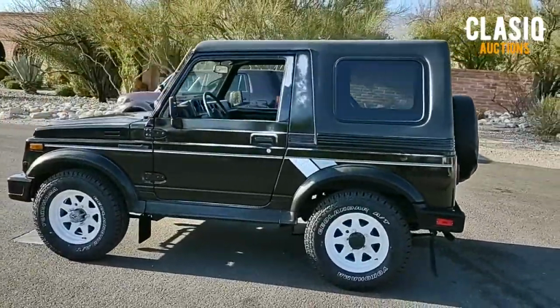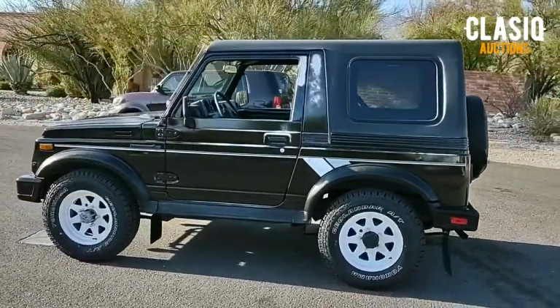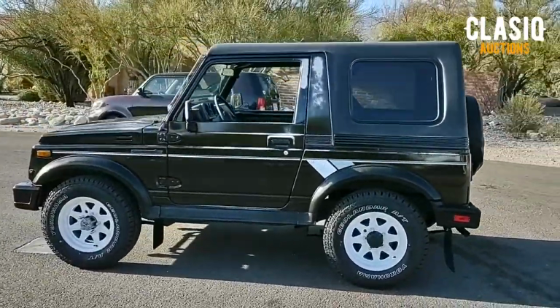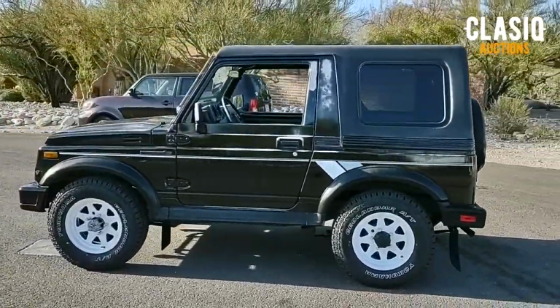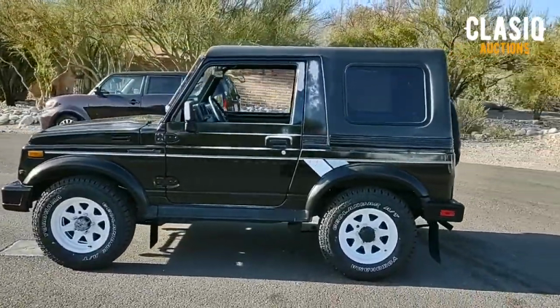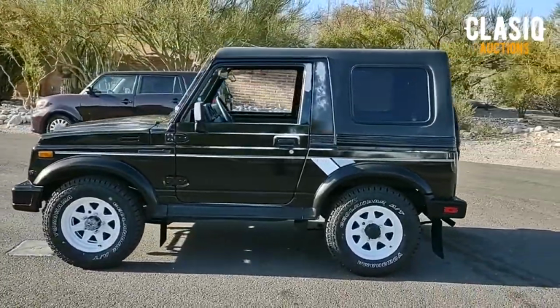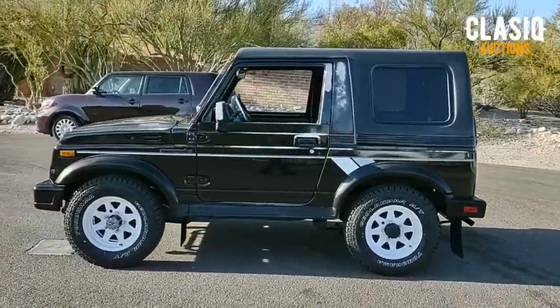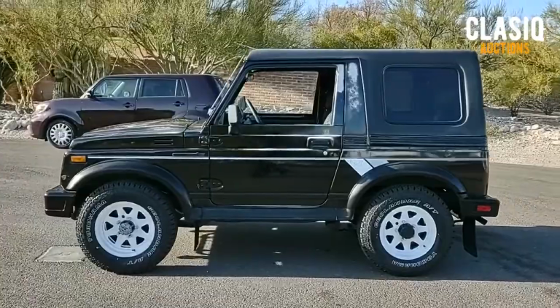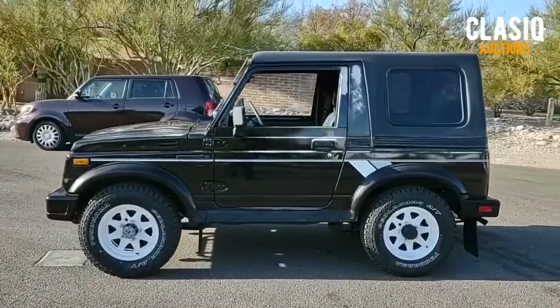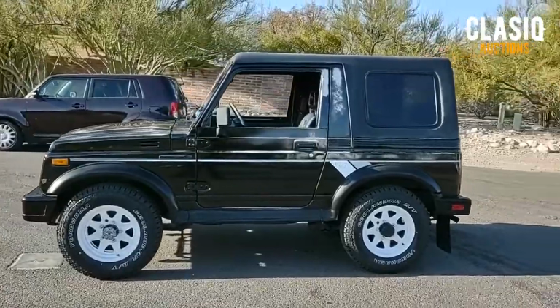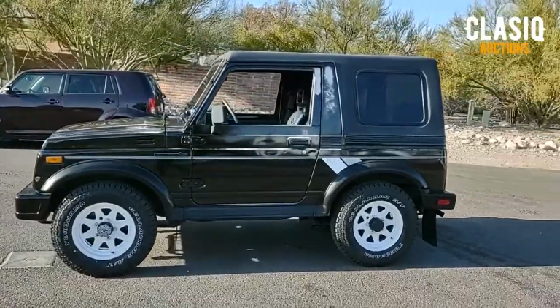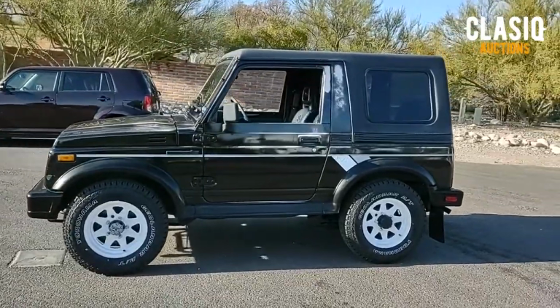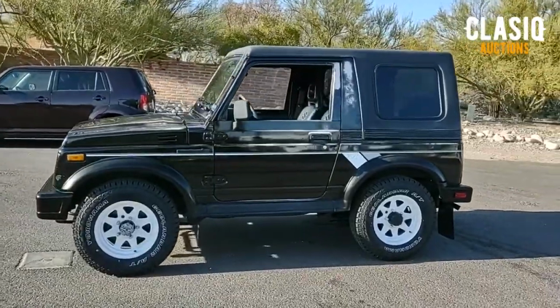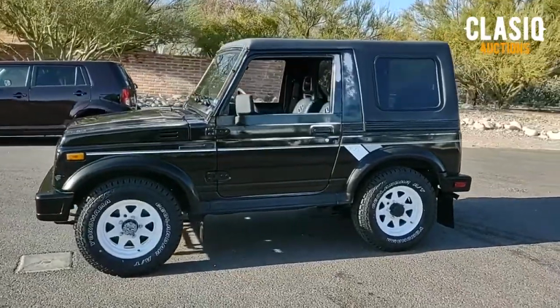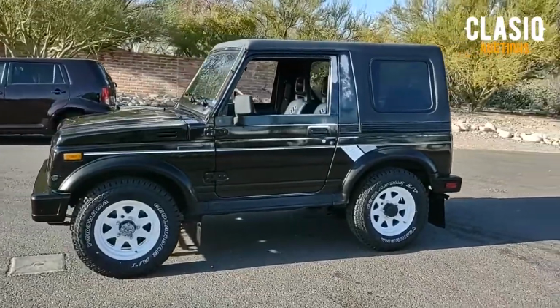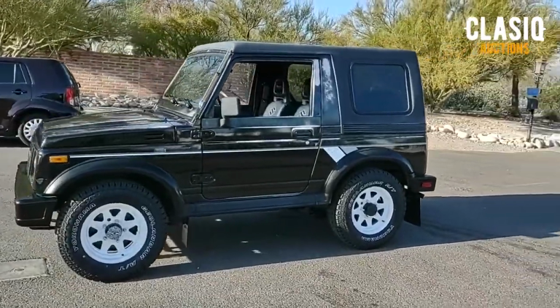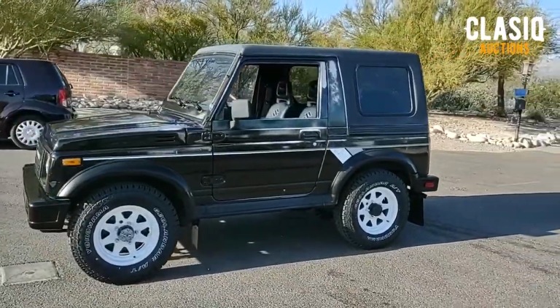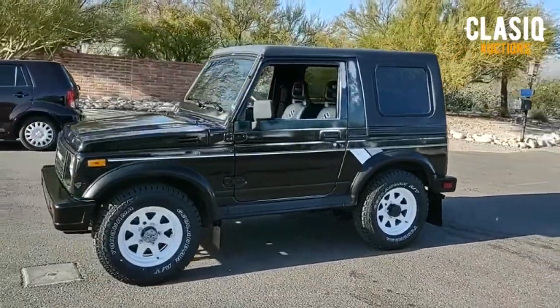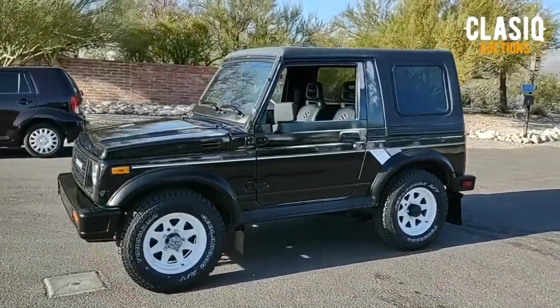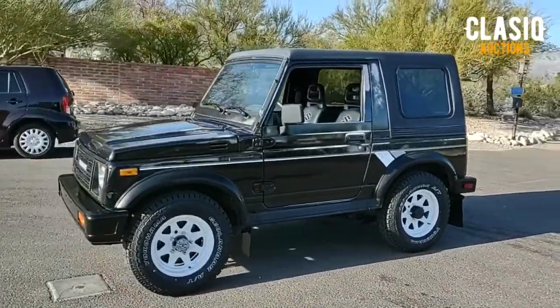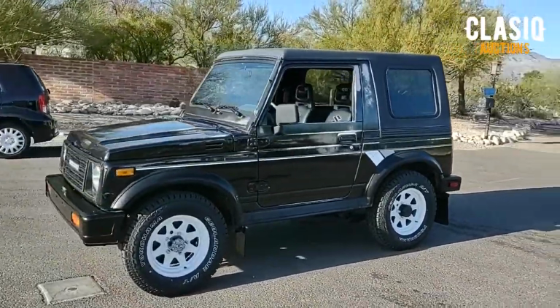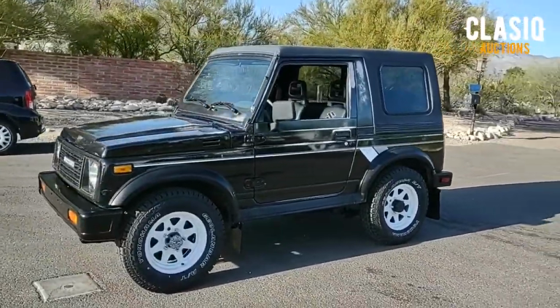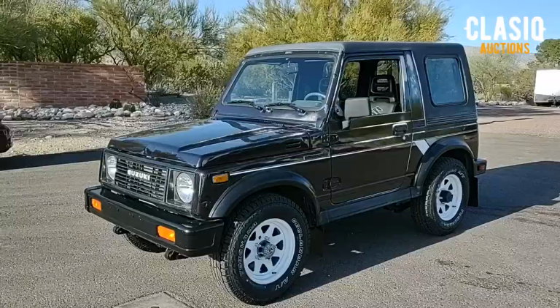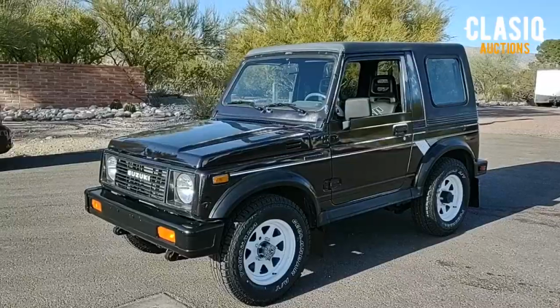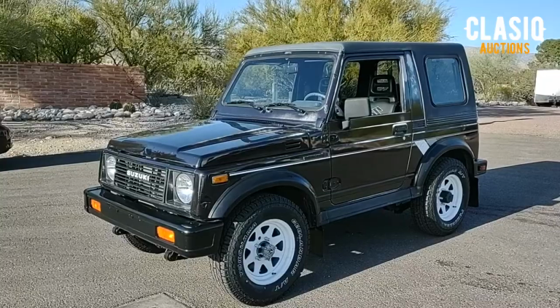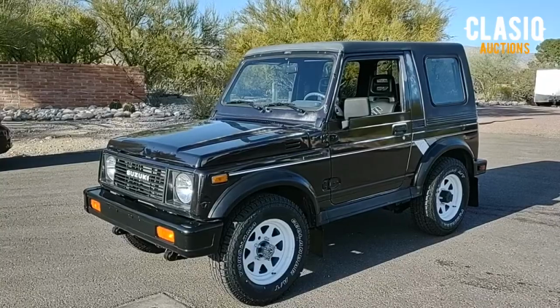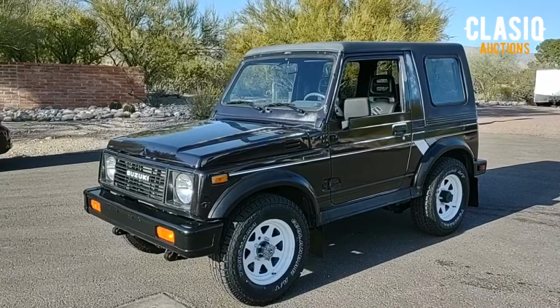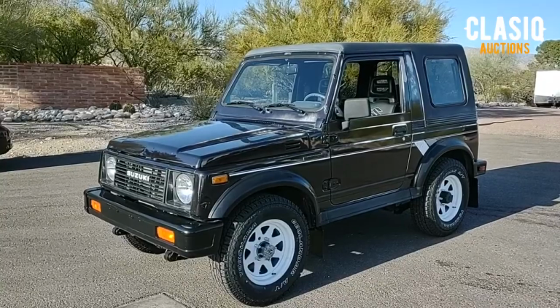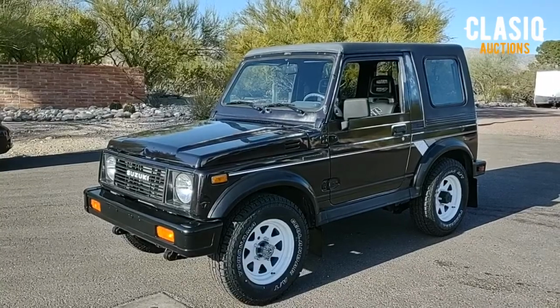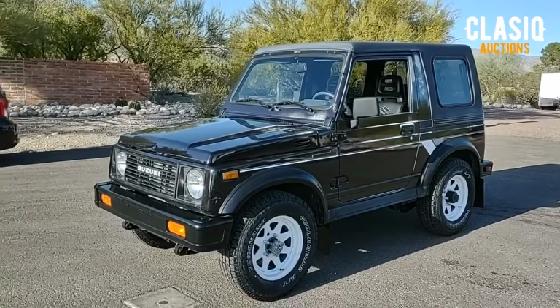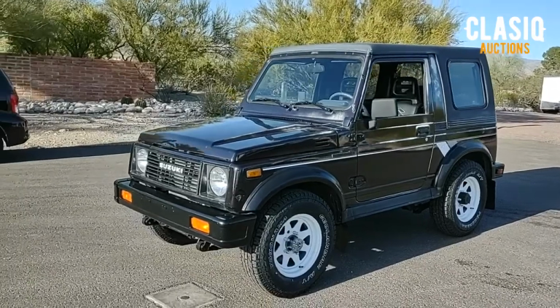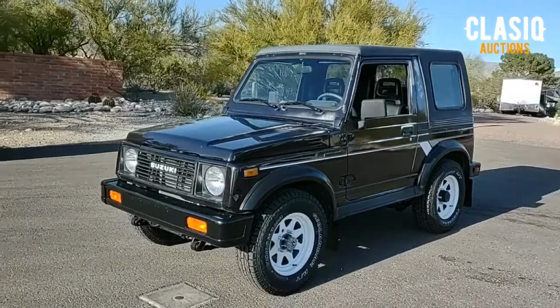For more vehicle information, photos, and video, head over to the auction listing page at Classic.com or by clicking the link below in the video description. Thanks for watching and good luck bidding!